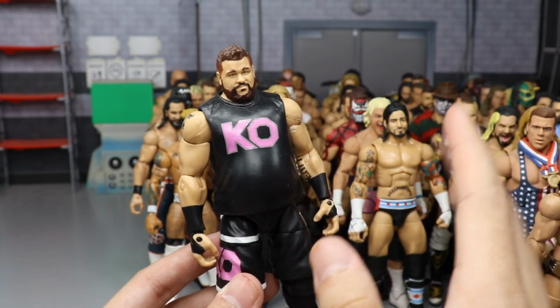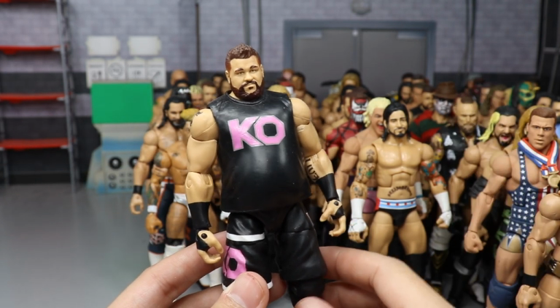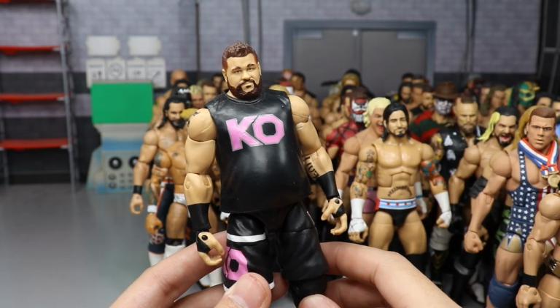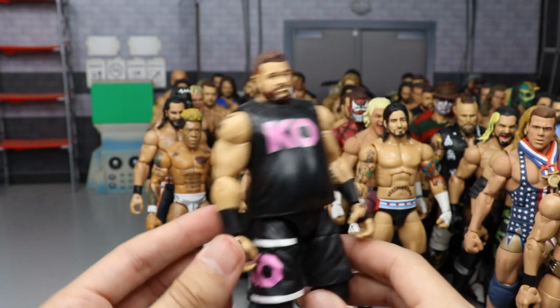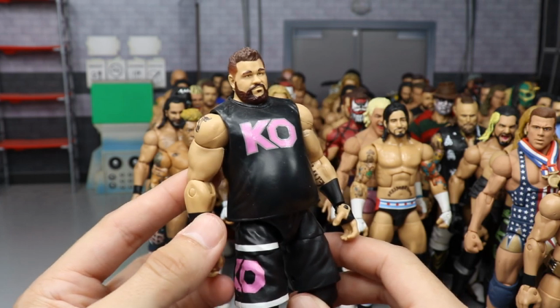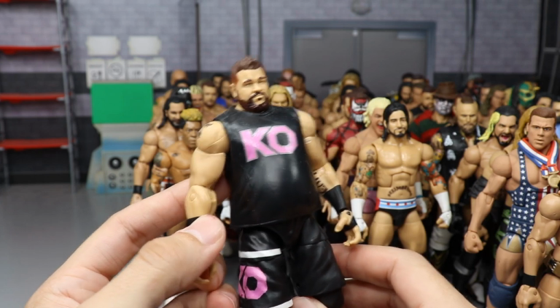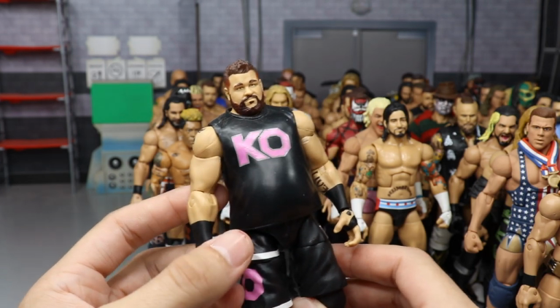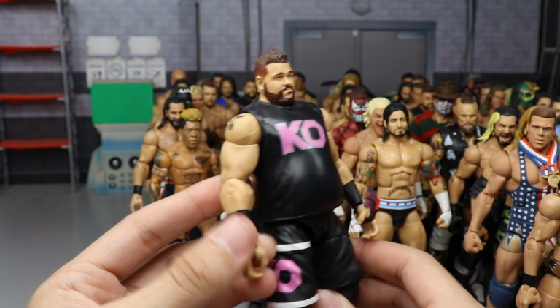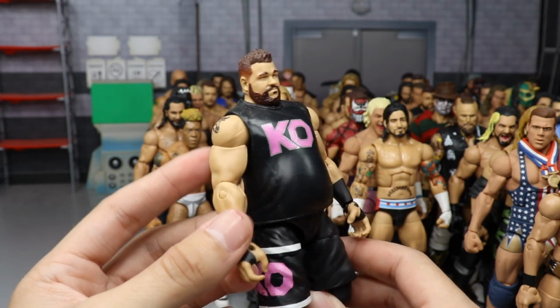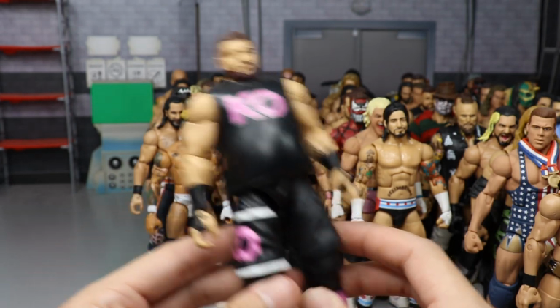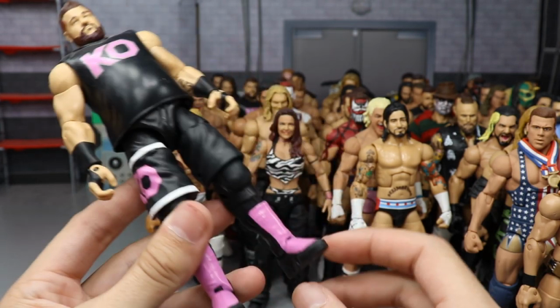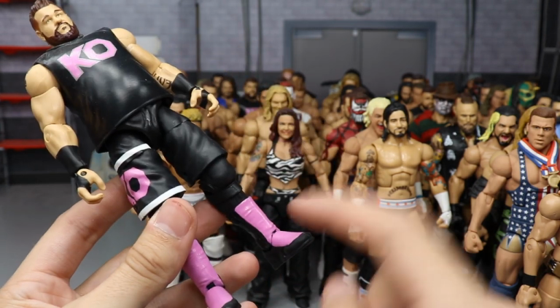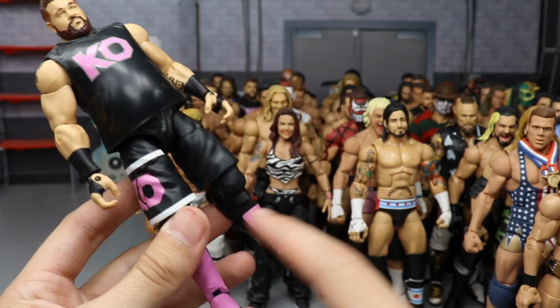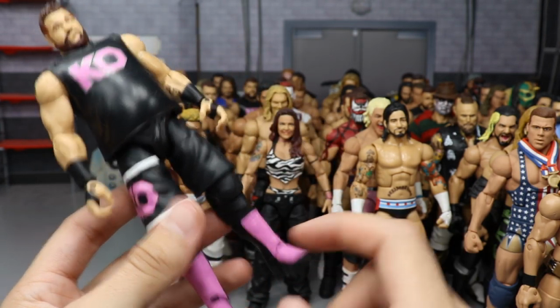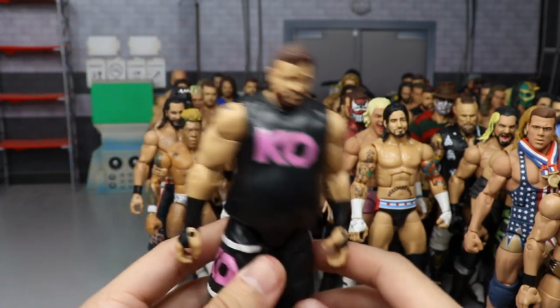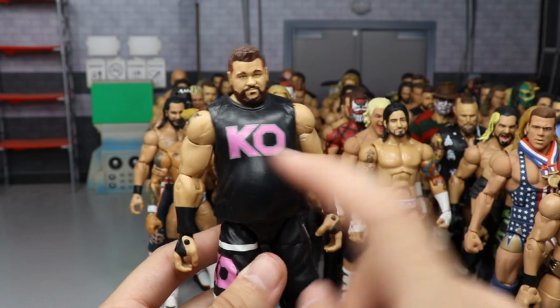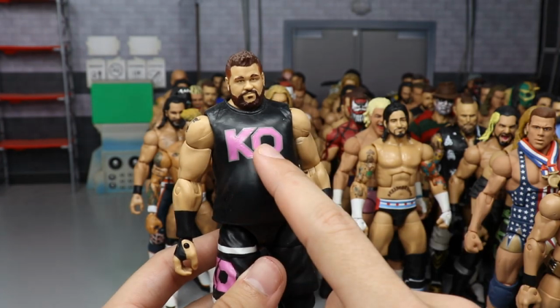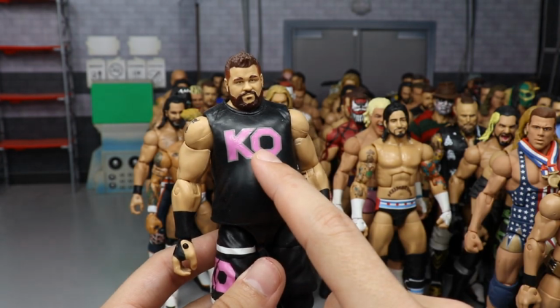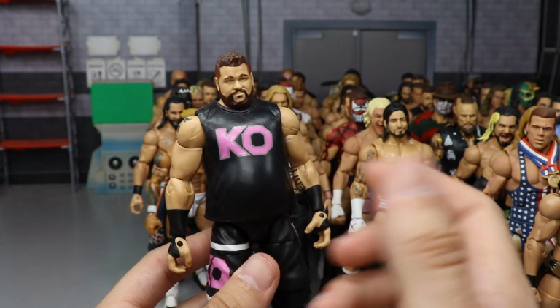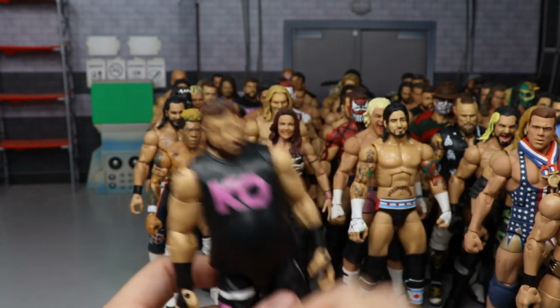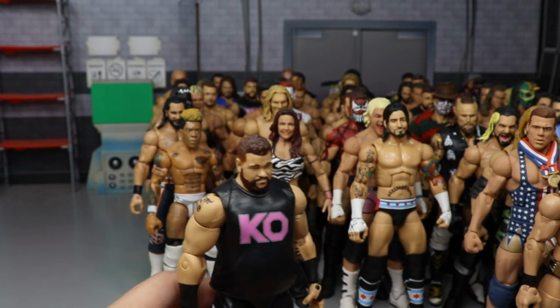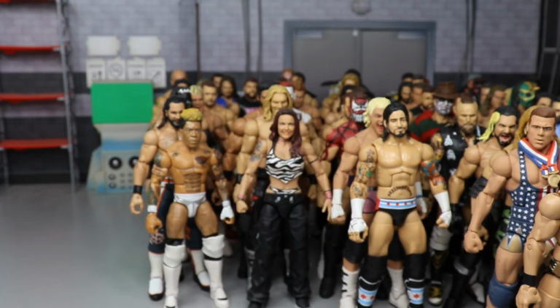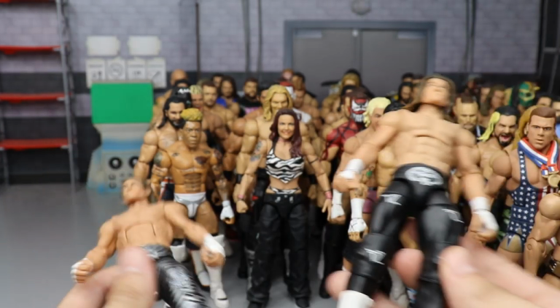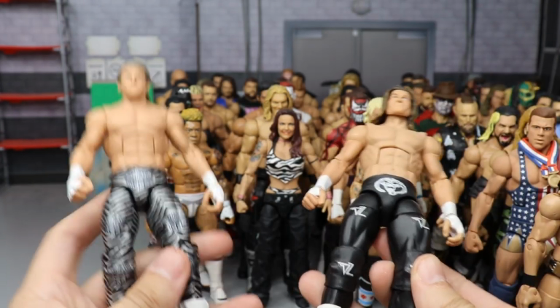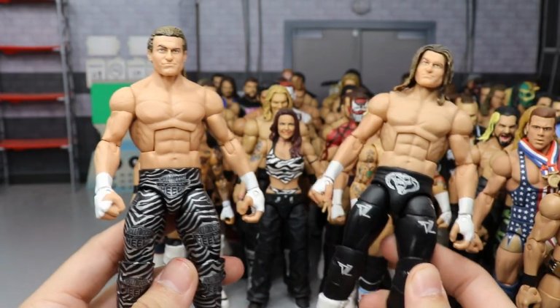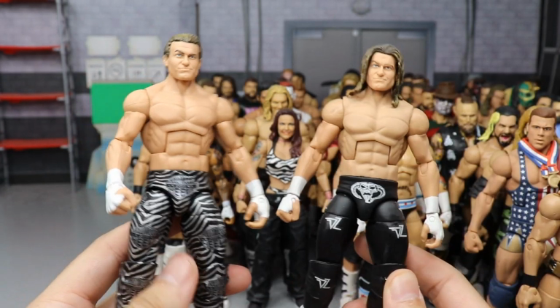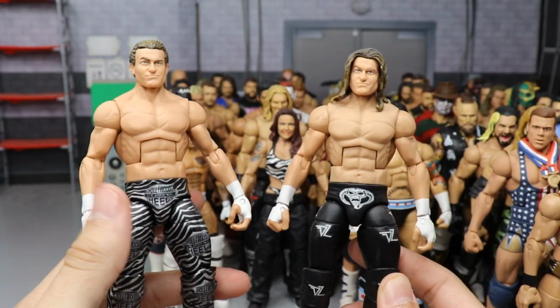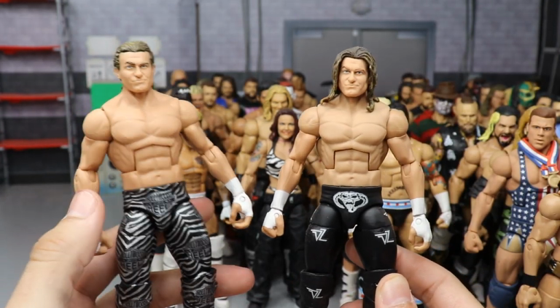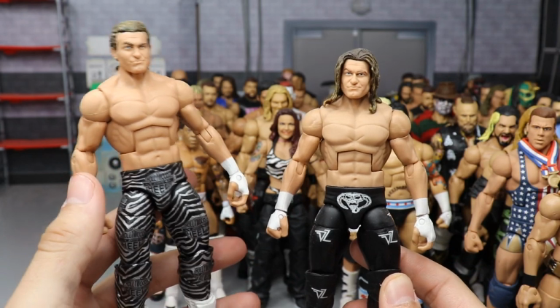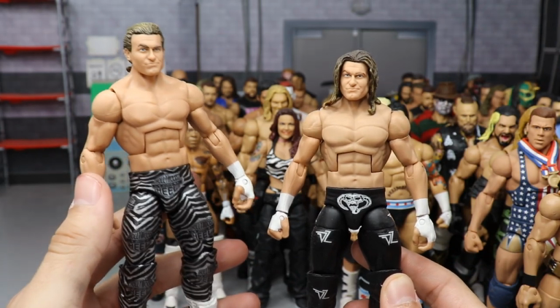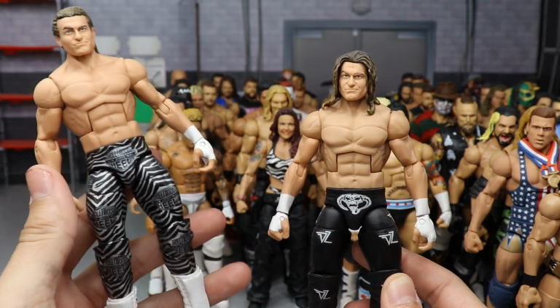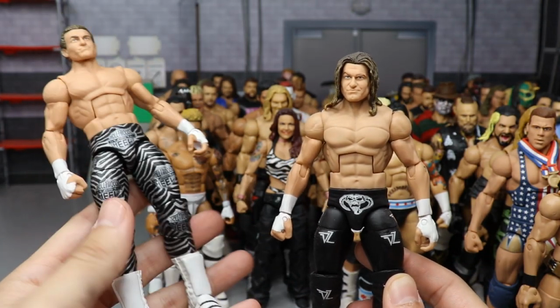Another Custom Elite Kevin Owens — a variant of the MDT Live one from earlier, except this one has fix-up arms and pink kick pads with a simpler design featuring the pink KO.